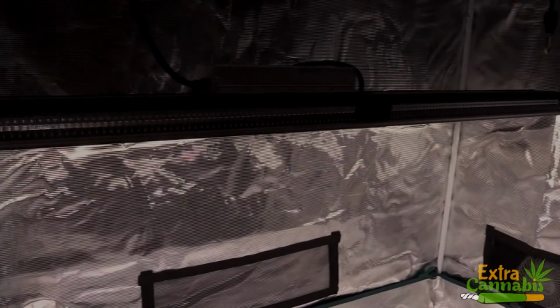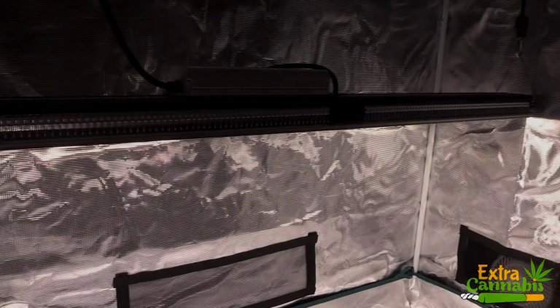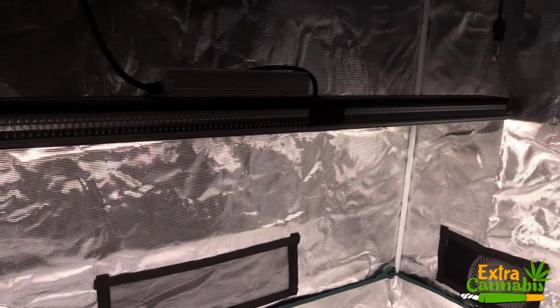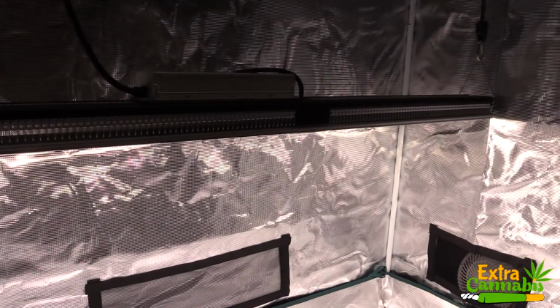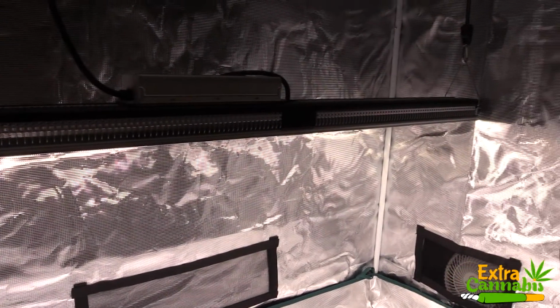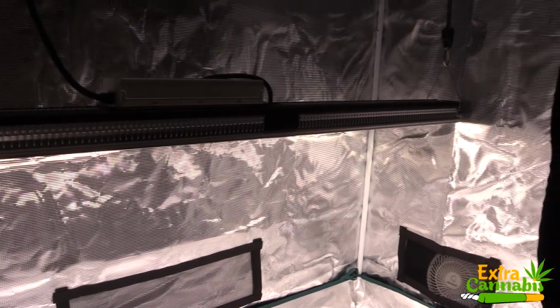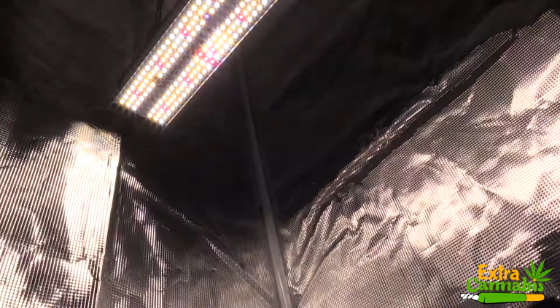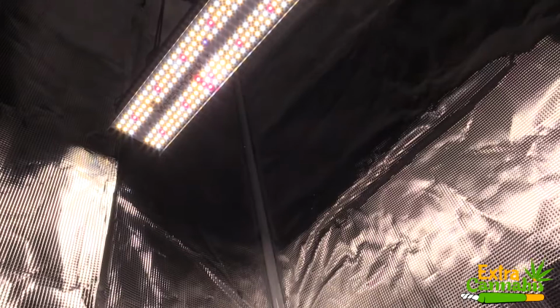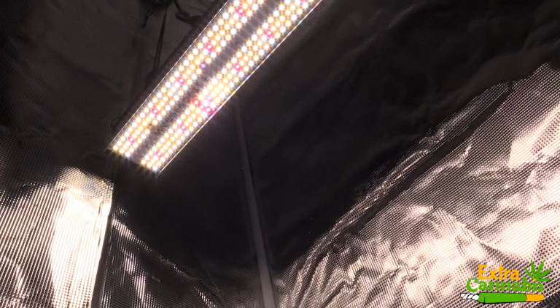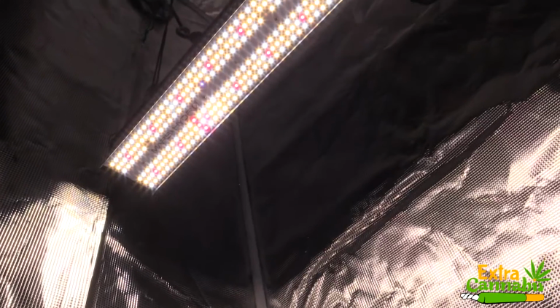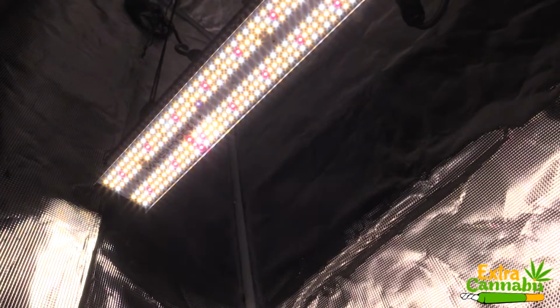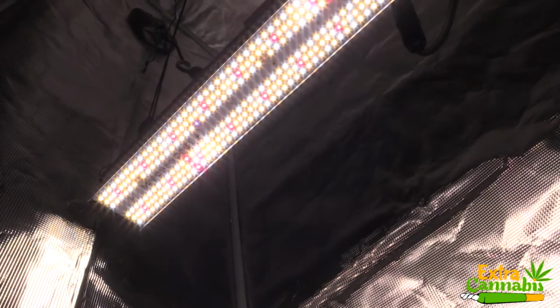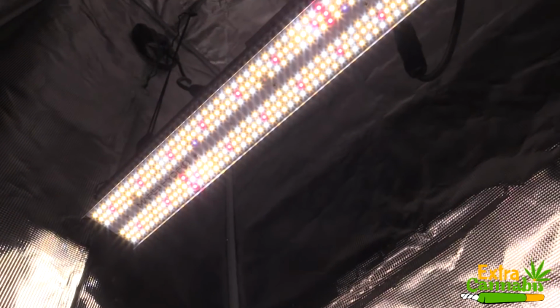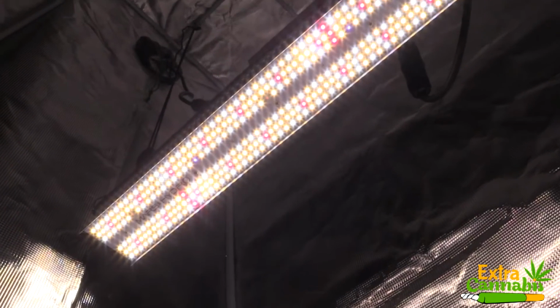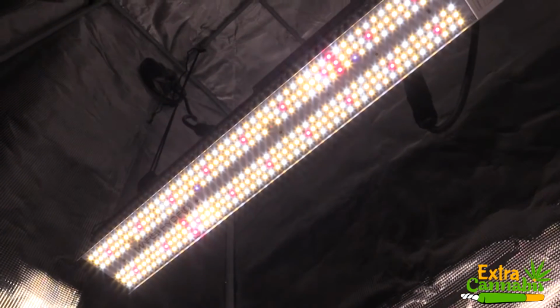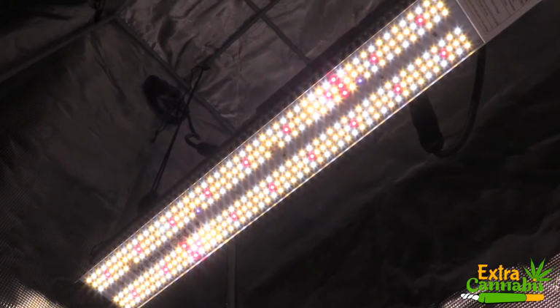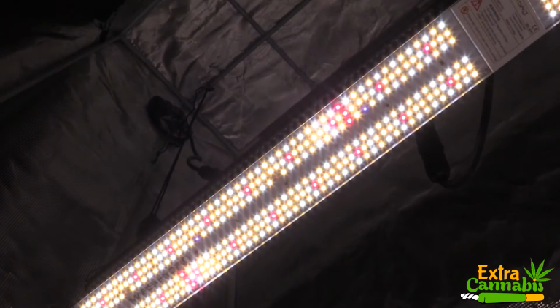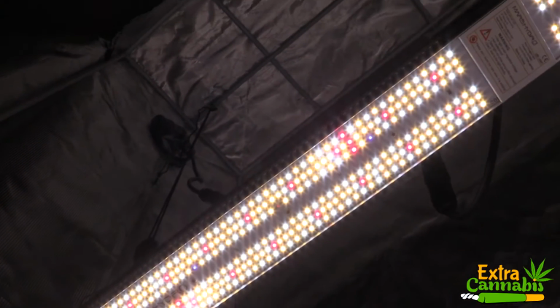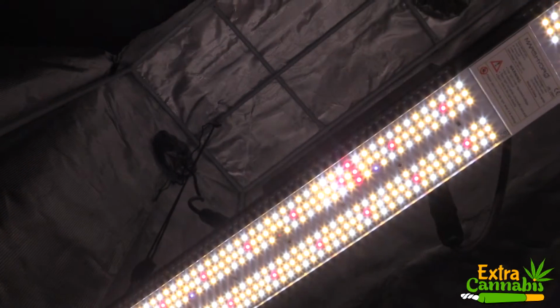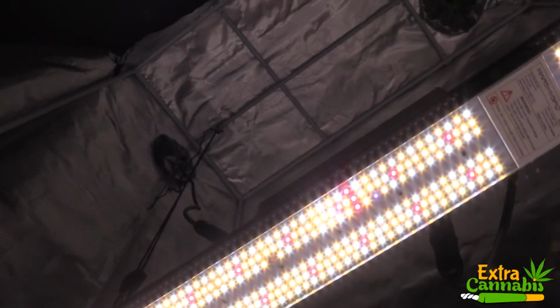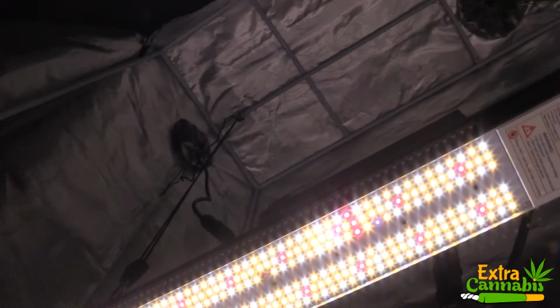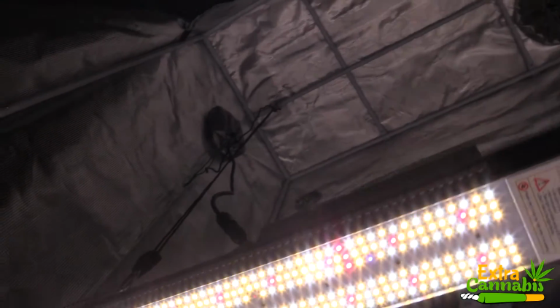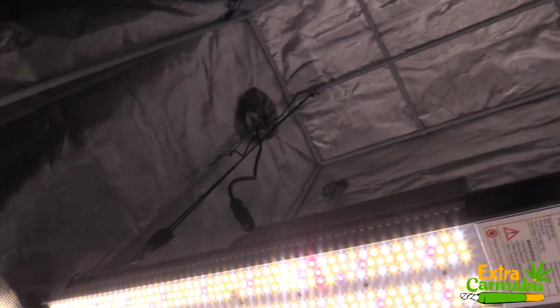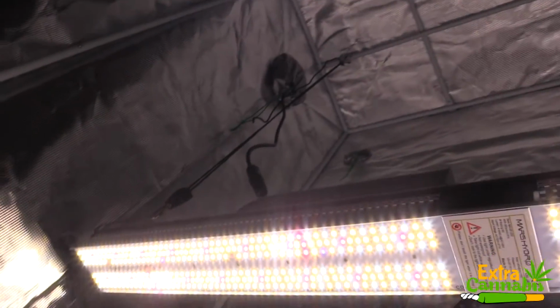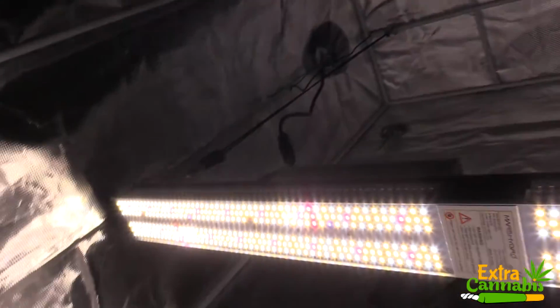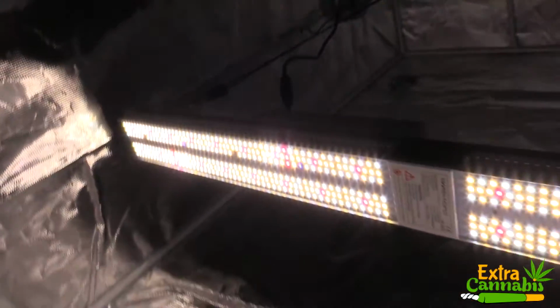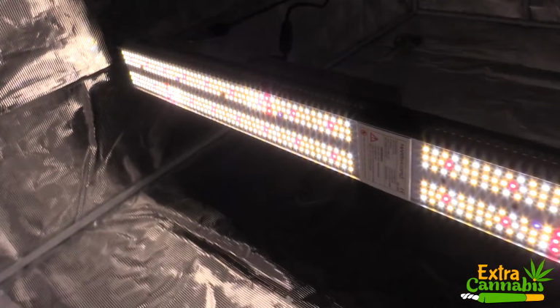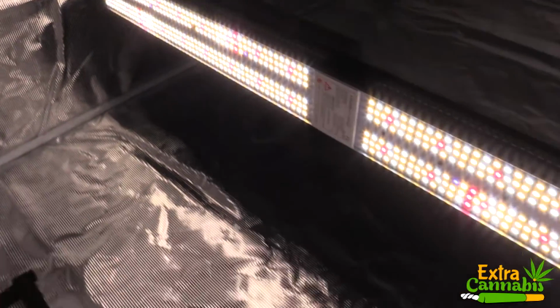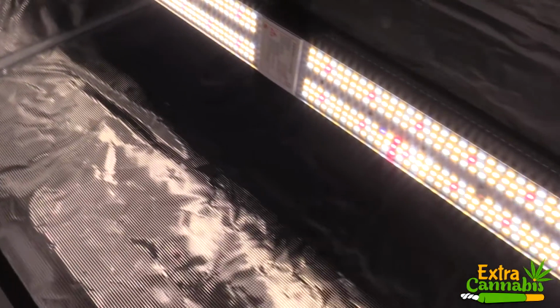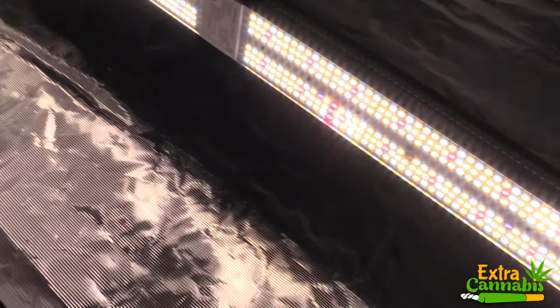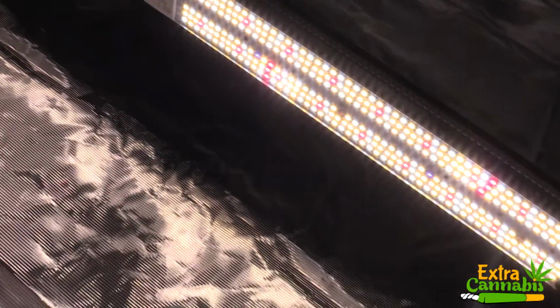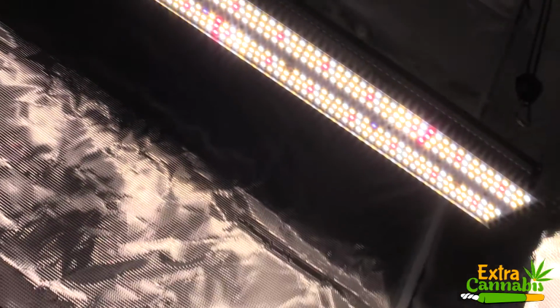Well, there you have it — PAR measurements for the Mars Hydro SP250 LED grow light from three different distances: 12 inches, 18 inches, and 24 inches. What do you think of these measurements? Let me know in the comment section below.